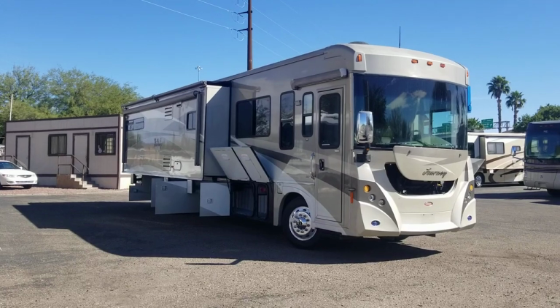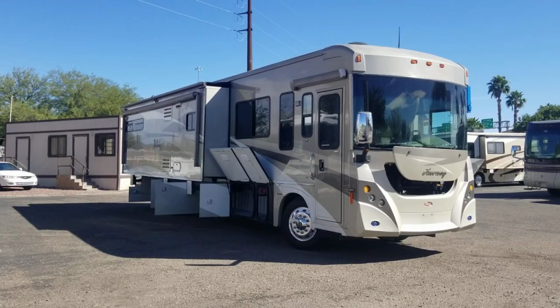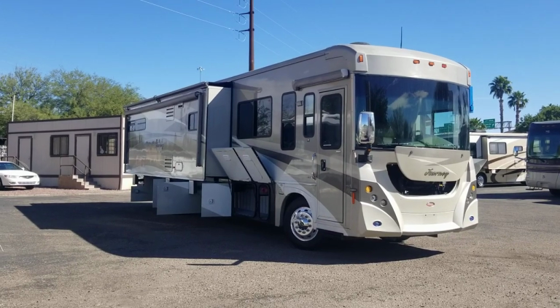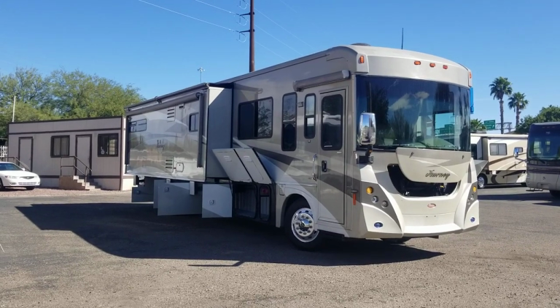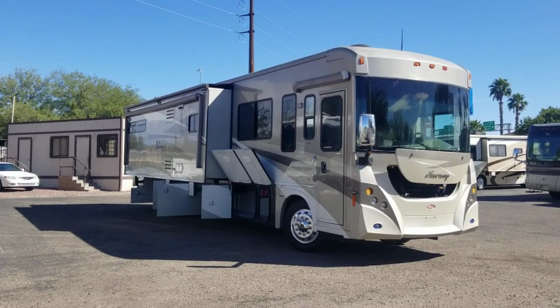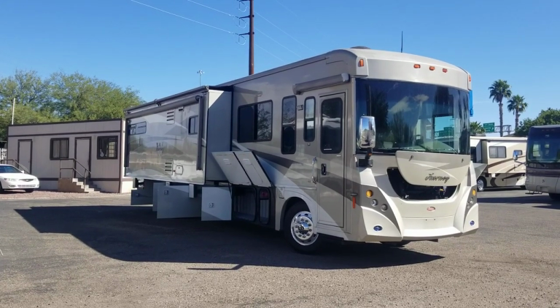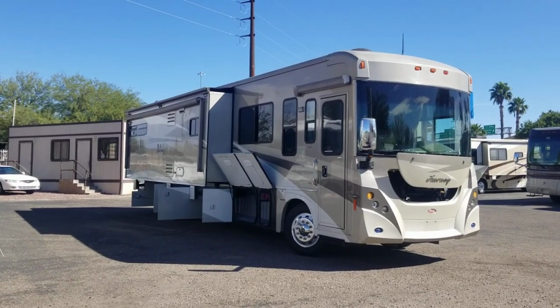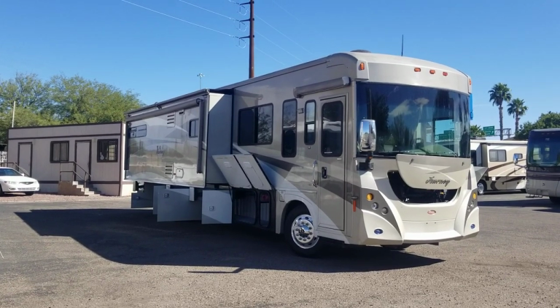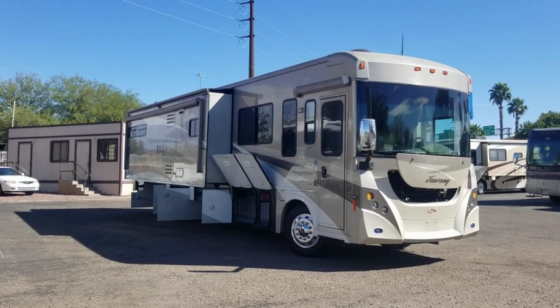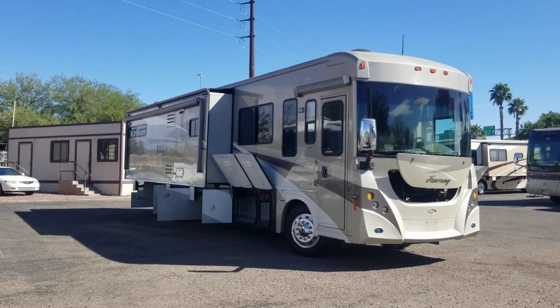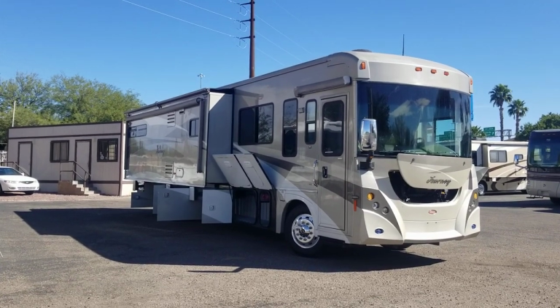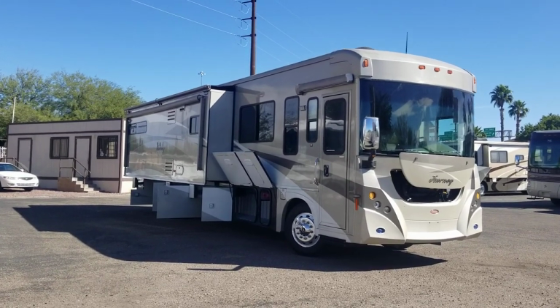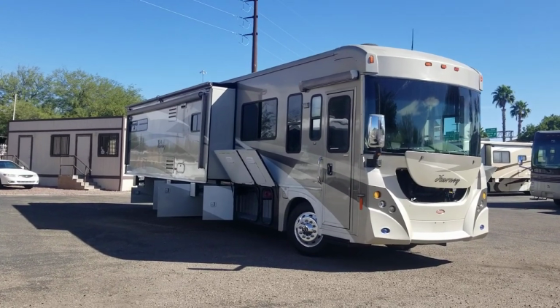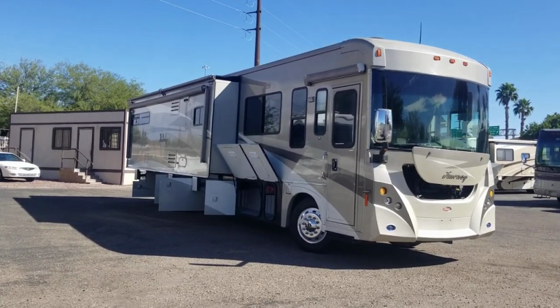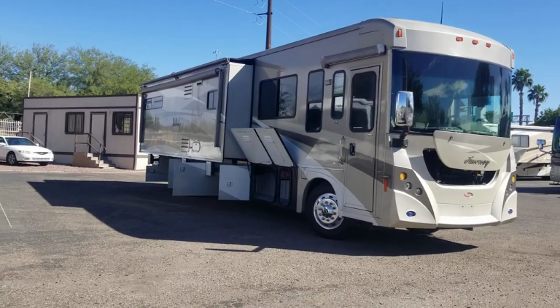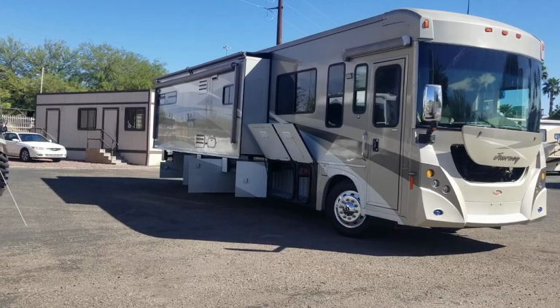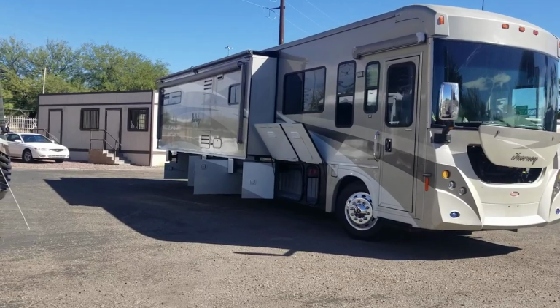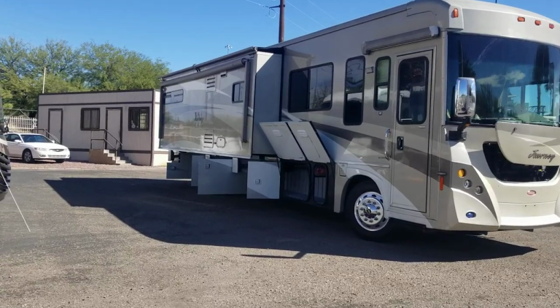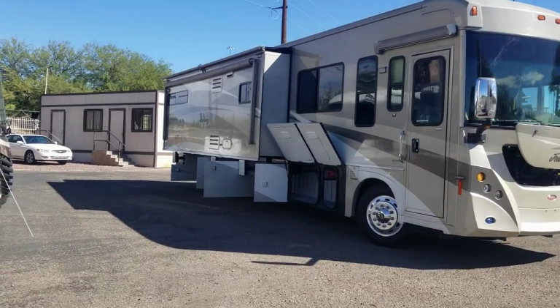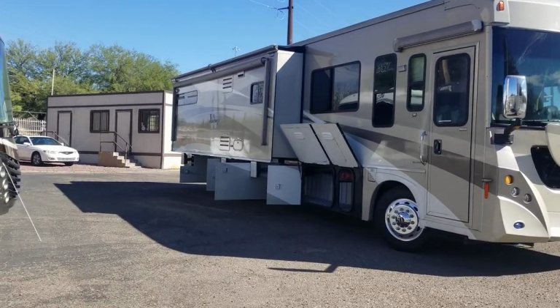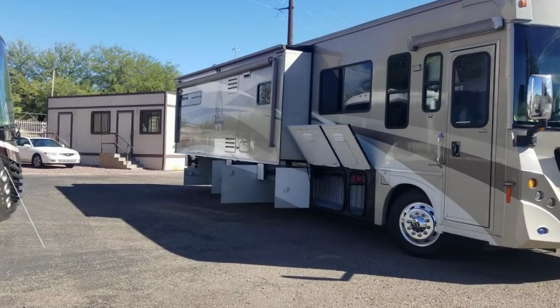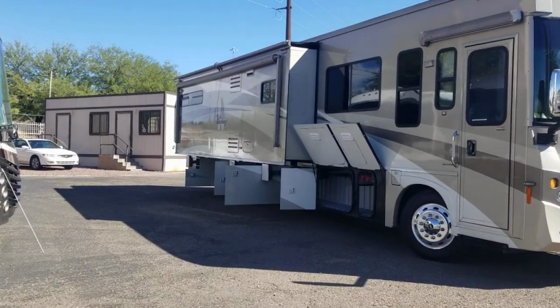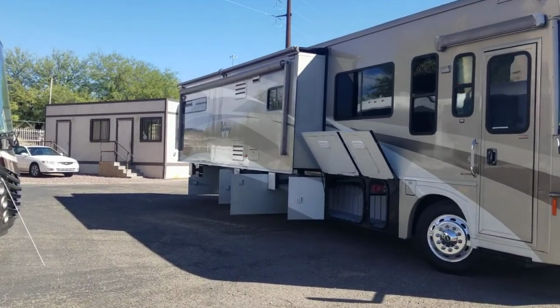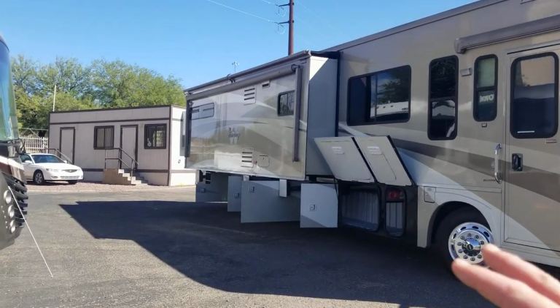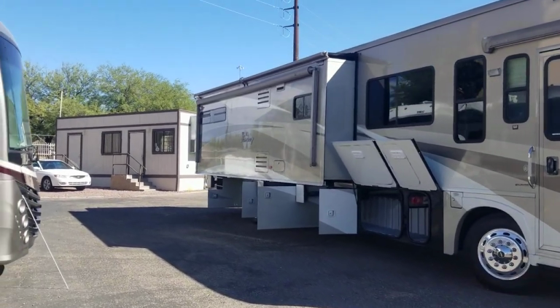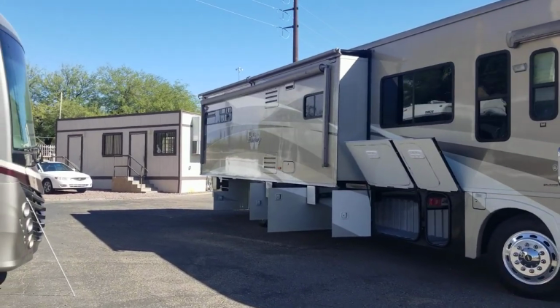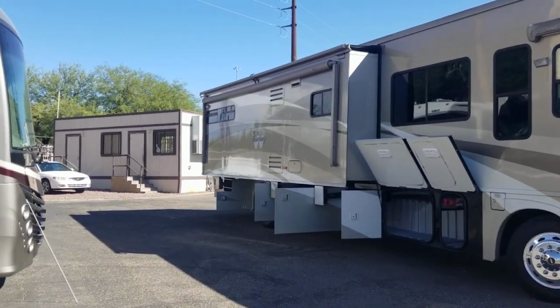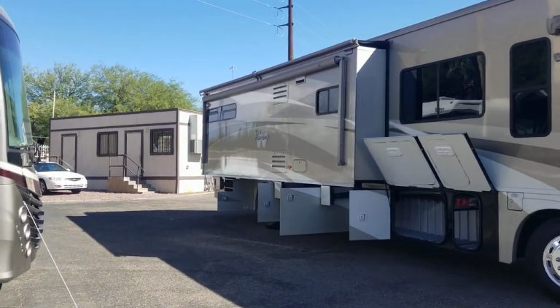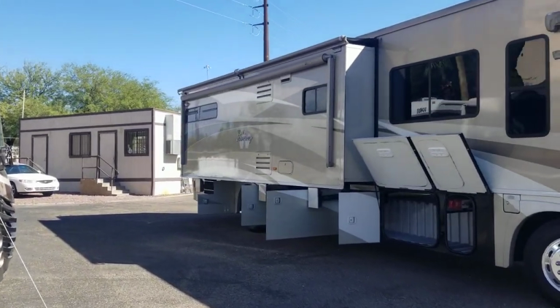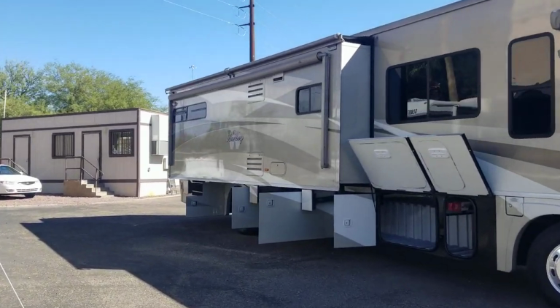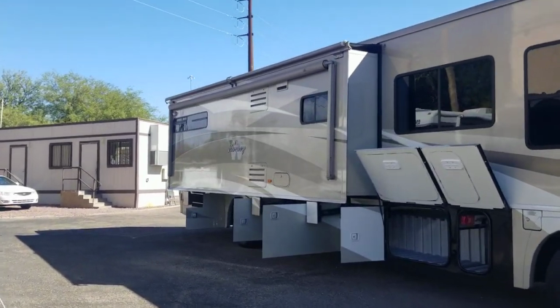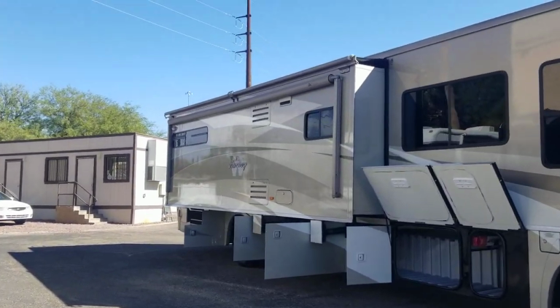This thing has a 350 Cummins engine in it and 22.5 tires. We're going to go through the whole exterior and then jump inside to see what it has to offer.